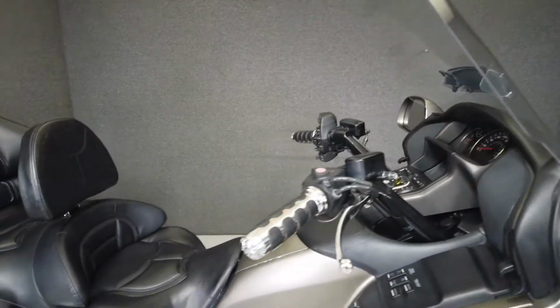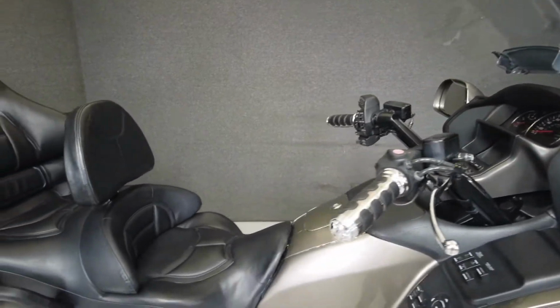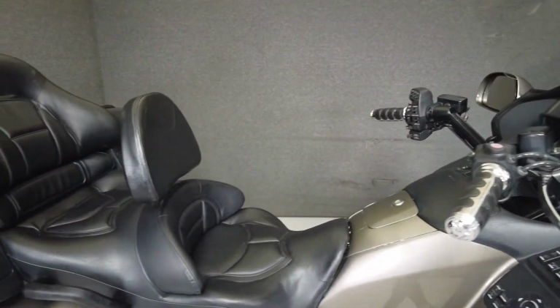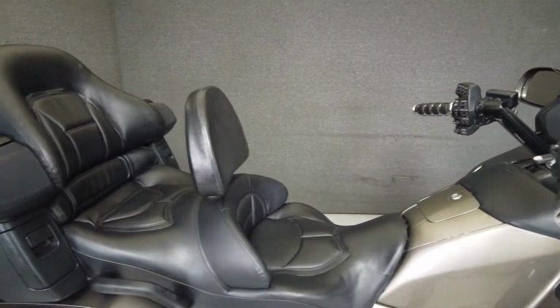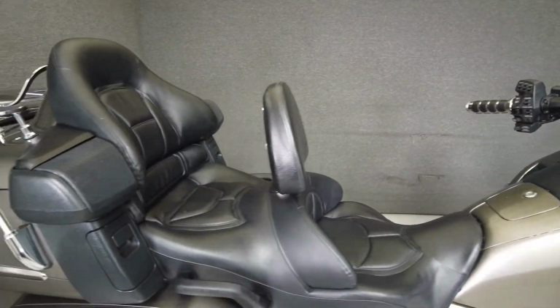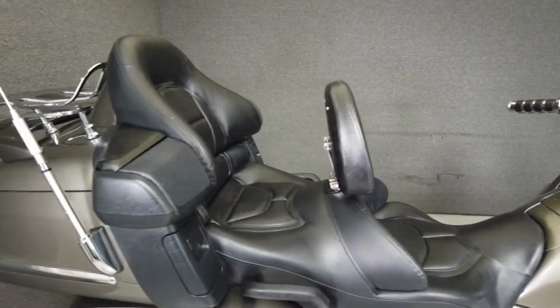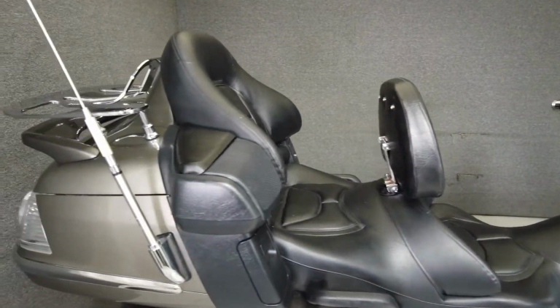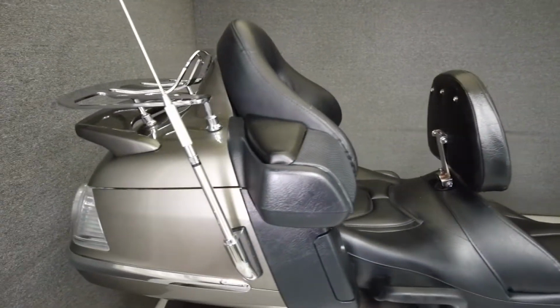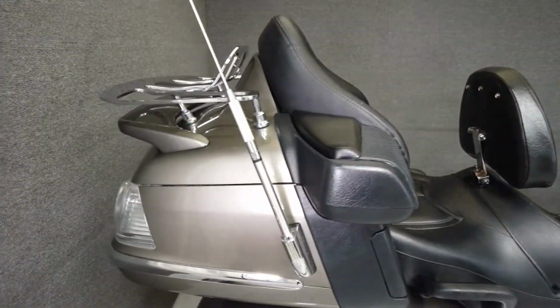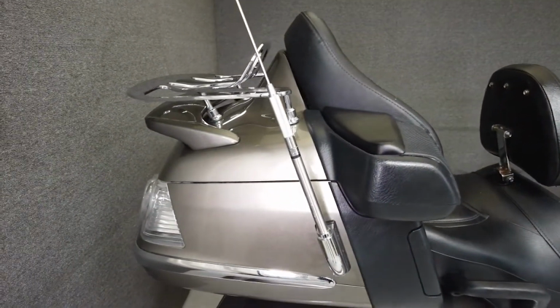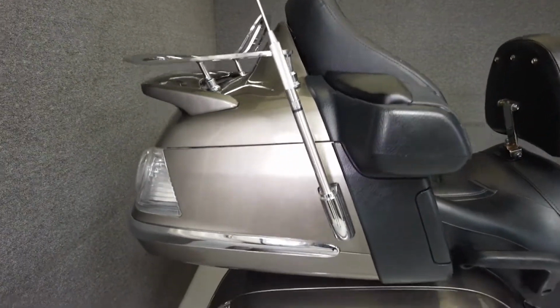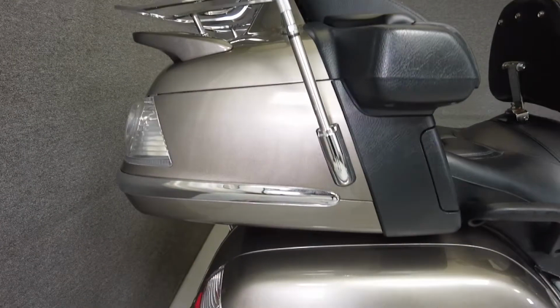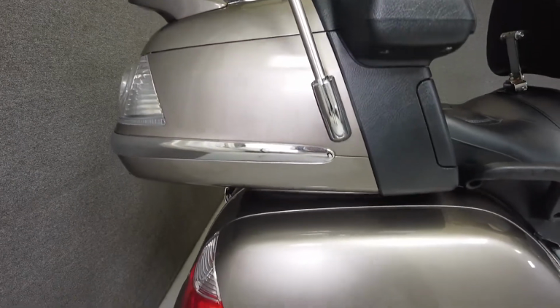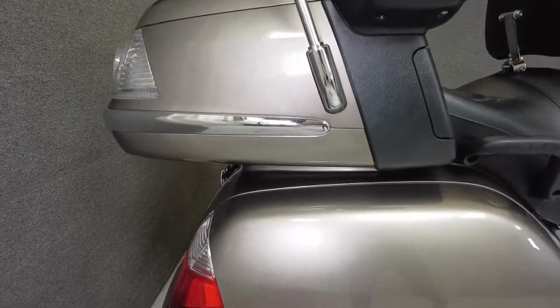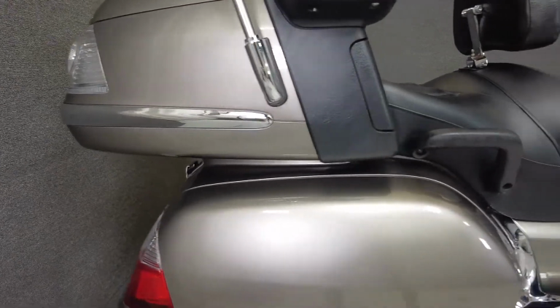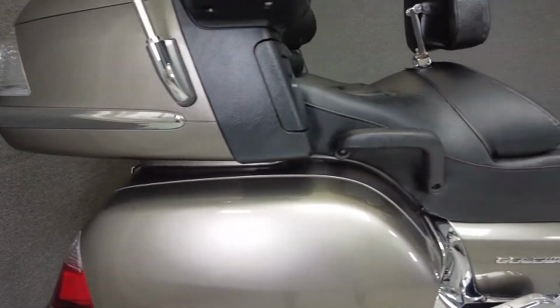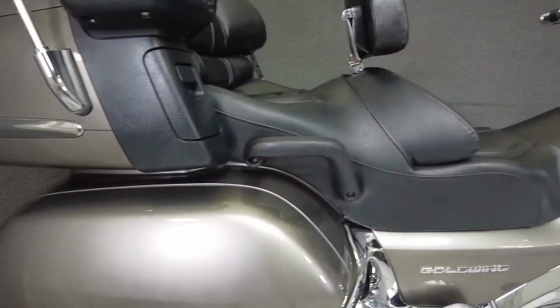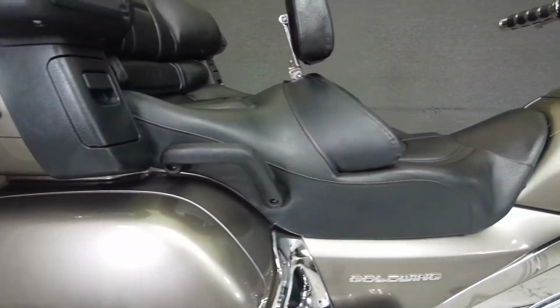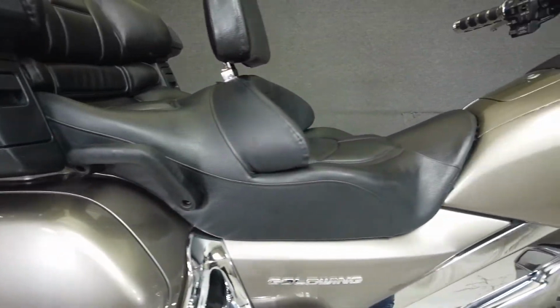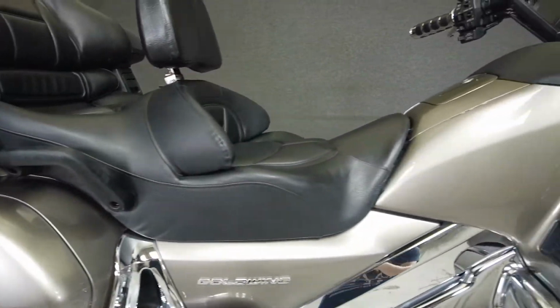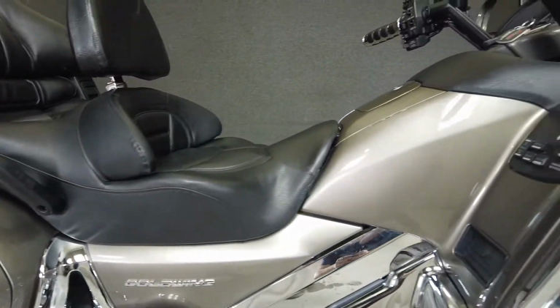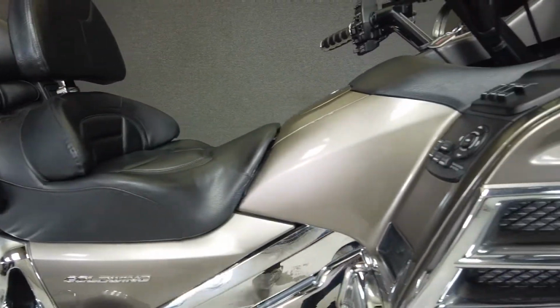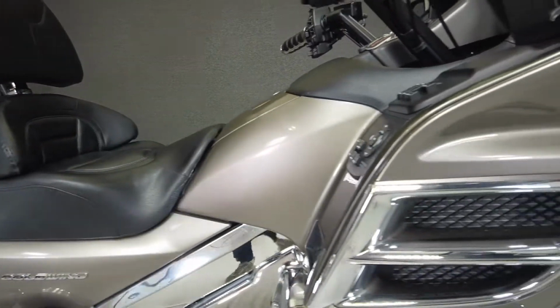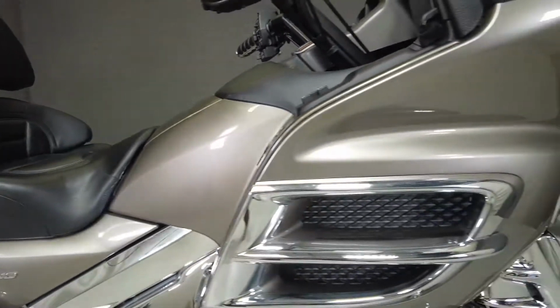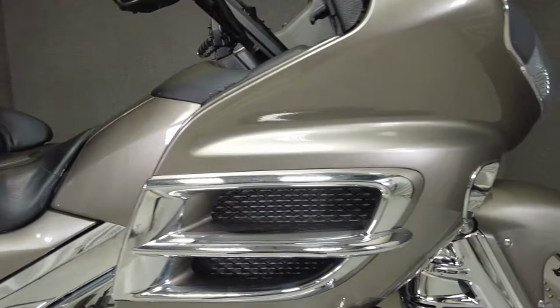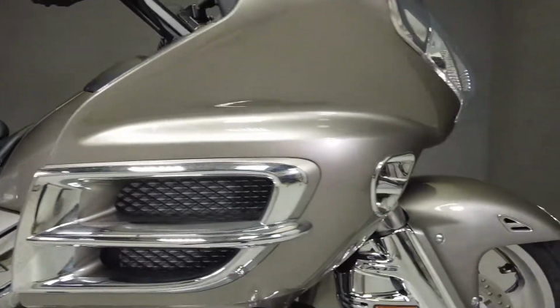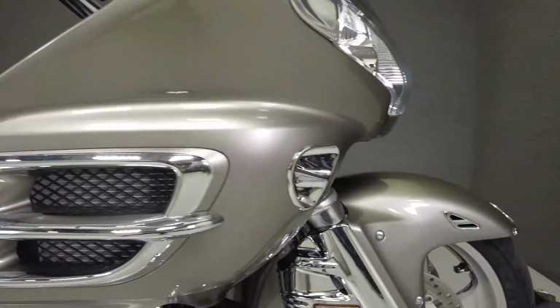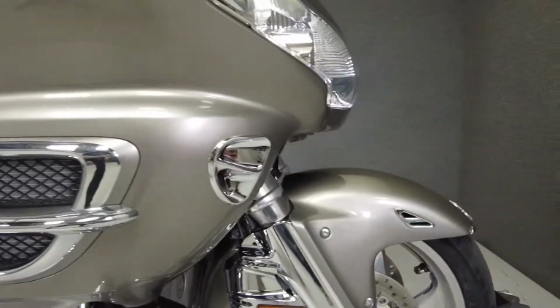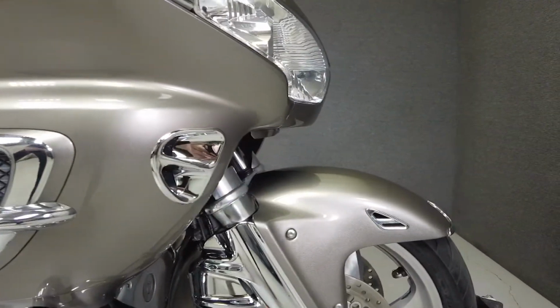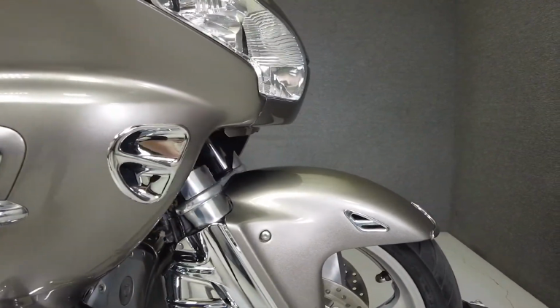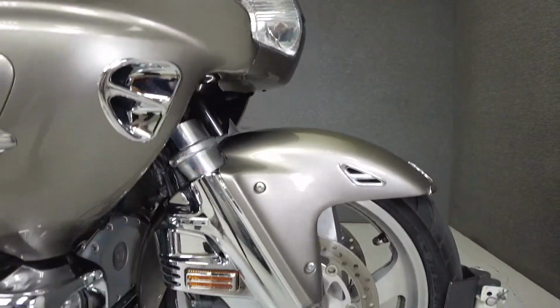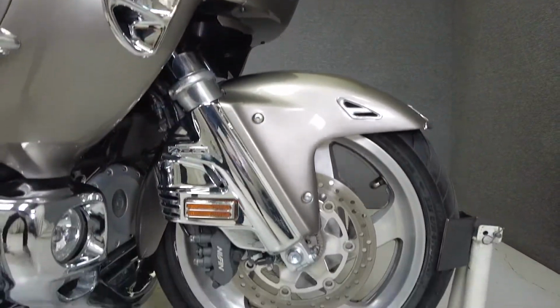It comes well equipped with ABS, cruise control, heated grips and seats, a multi-function four-speaker audio system, navigation, electronic locking luggage, airbags, intercom, and reverse. The Gold Wing set the standard for metric touring bikes with premium comfort and impressive performance.